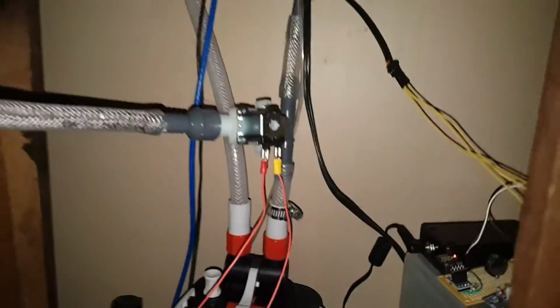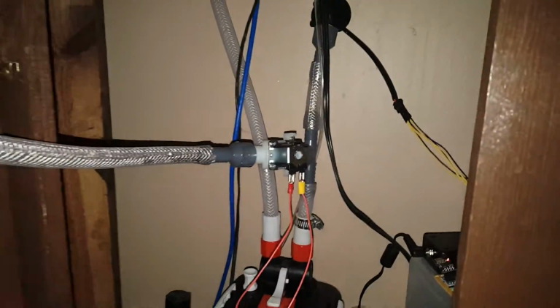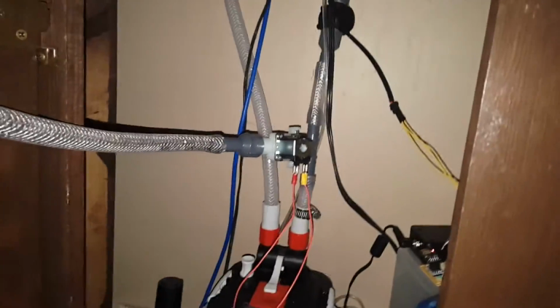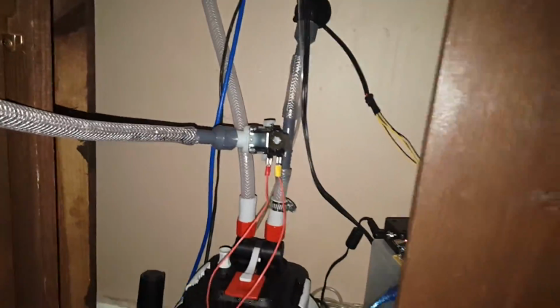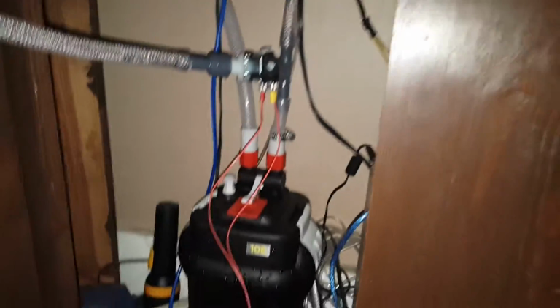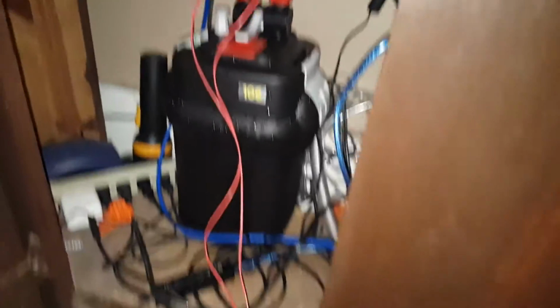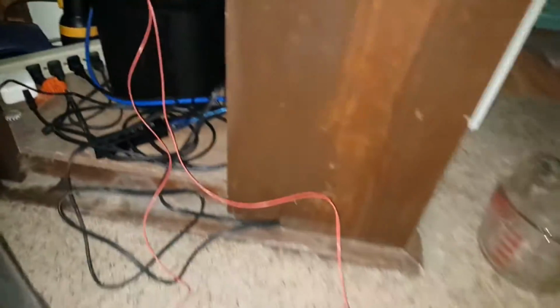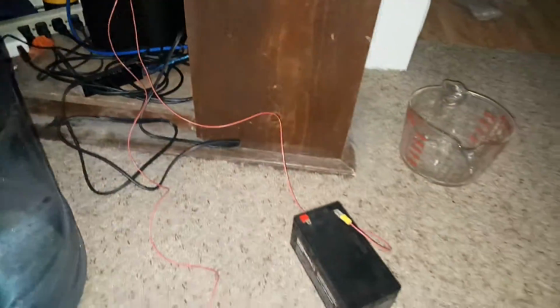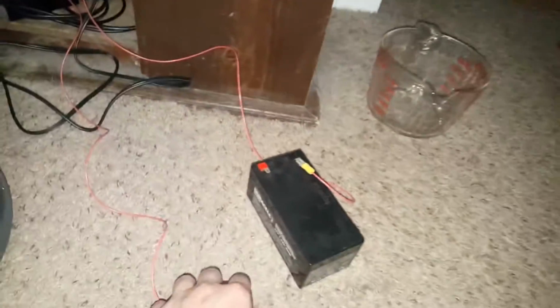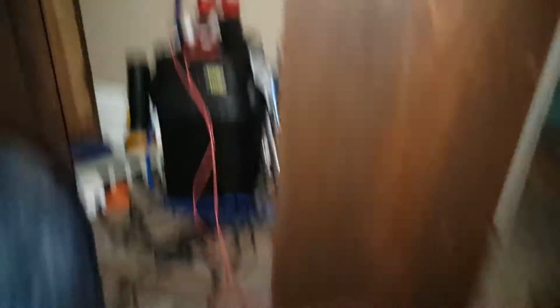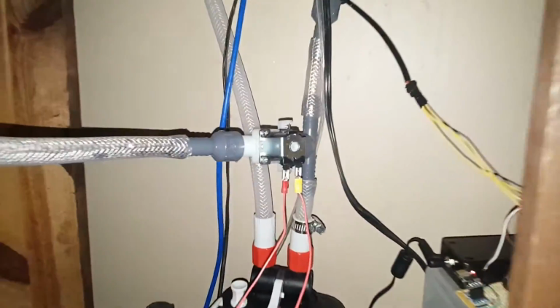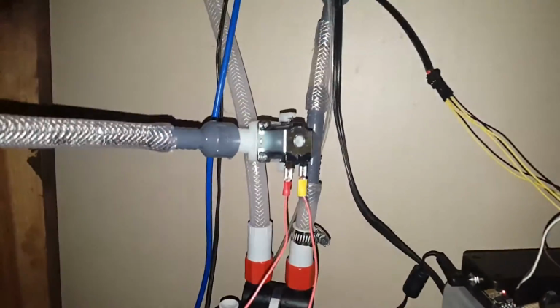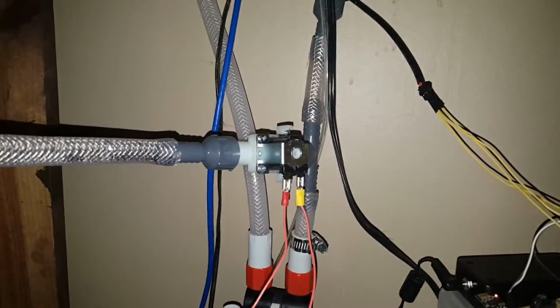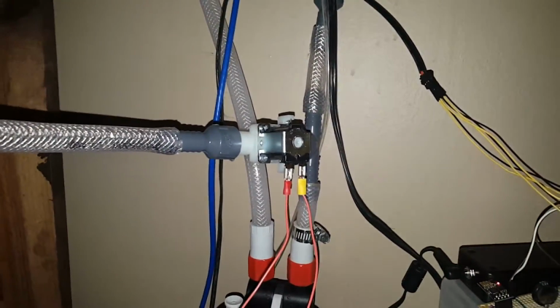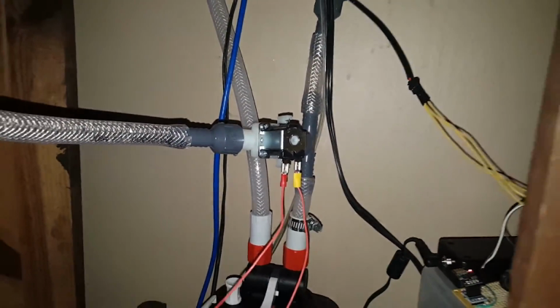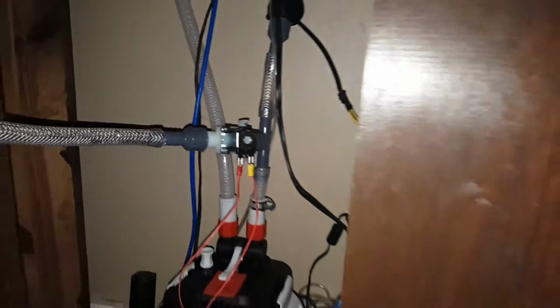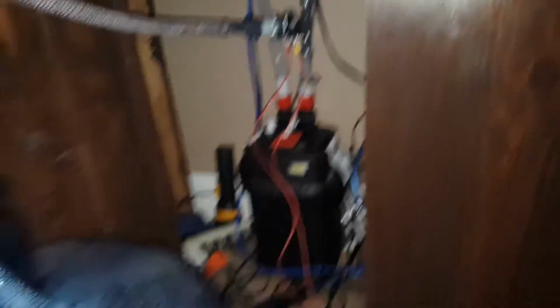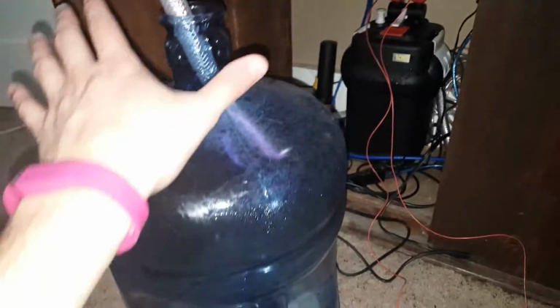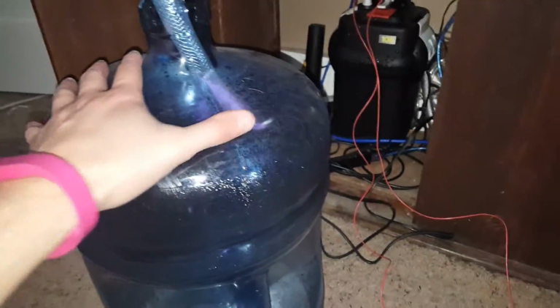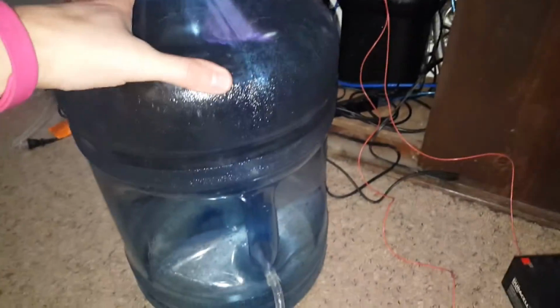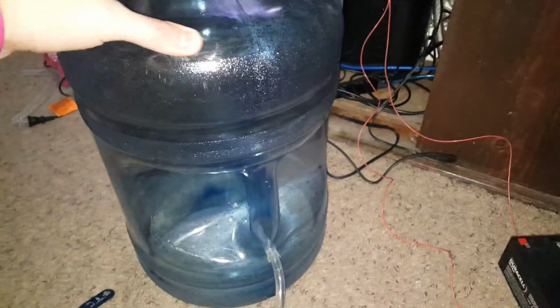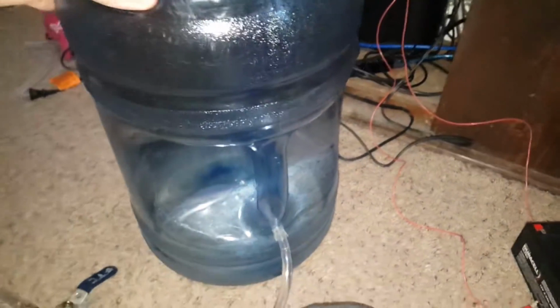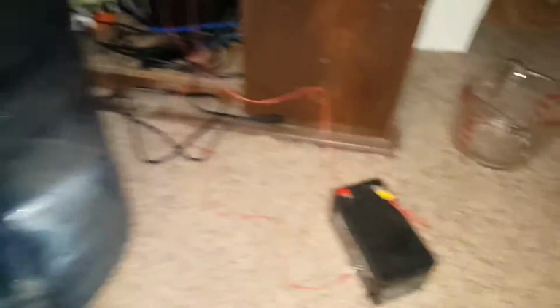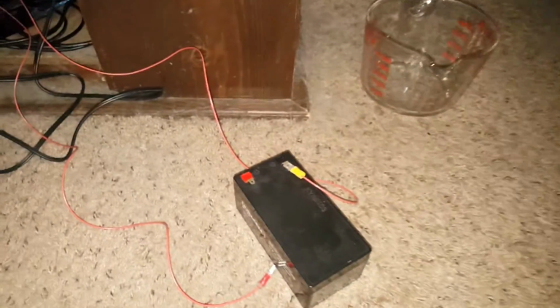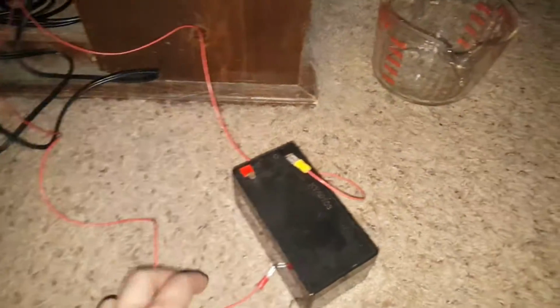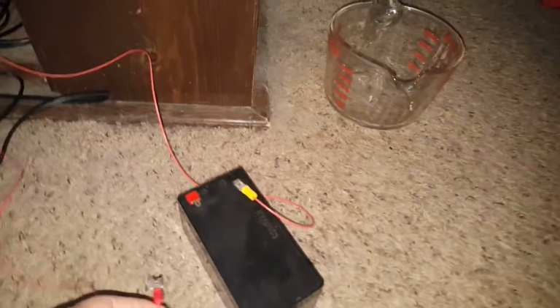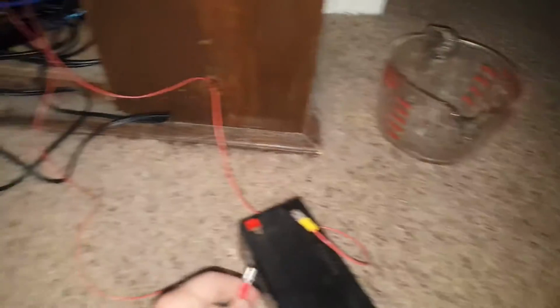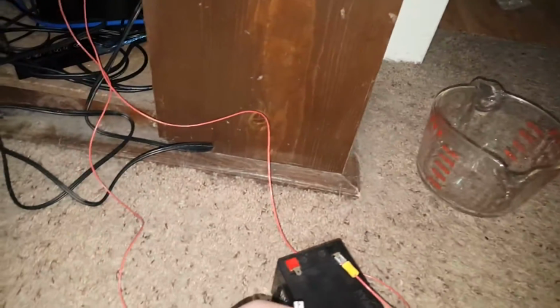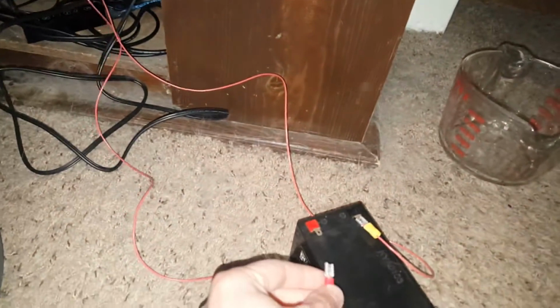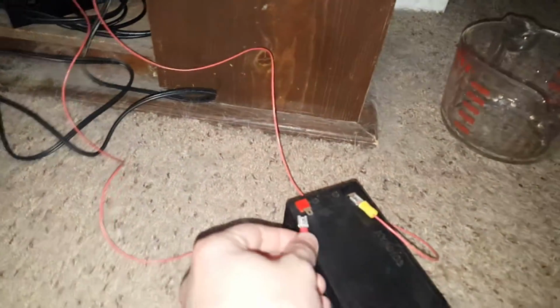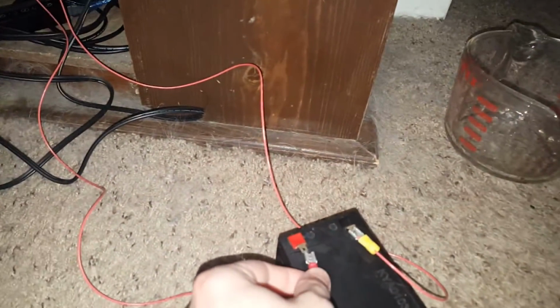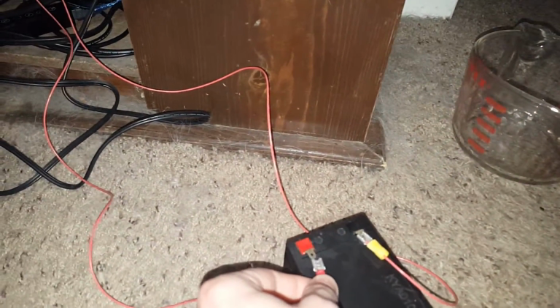Now this is the first test of the solenoid evacuating water. I've got this jug here and a 12-volt battery, so let's just hook it up.